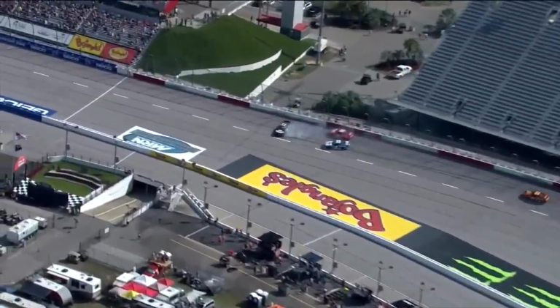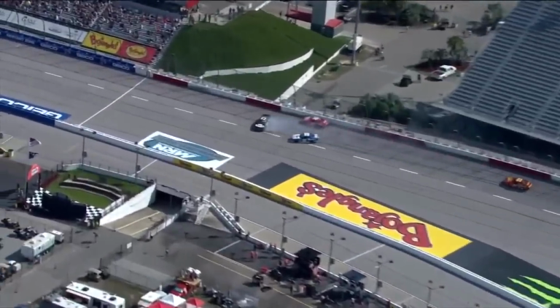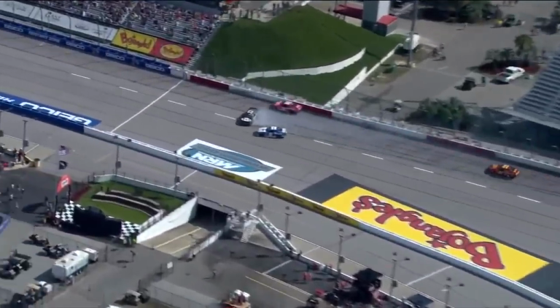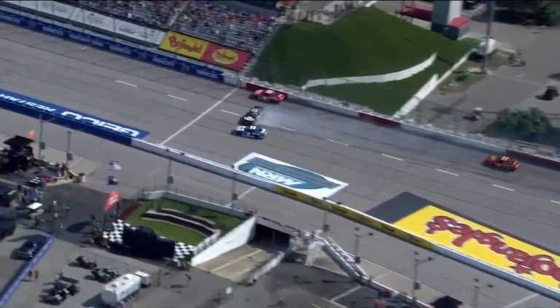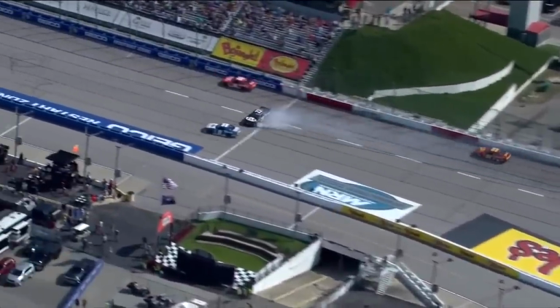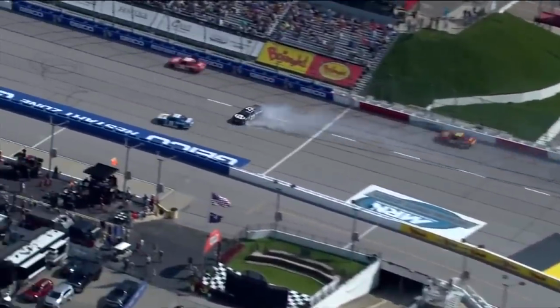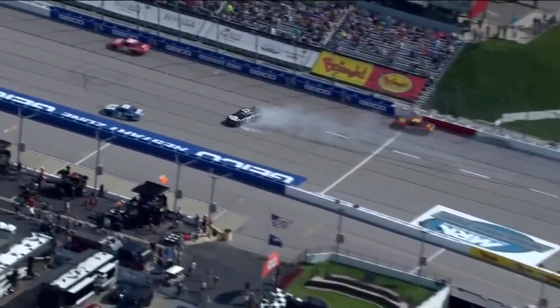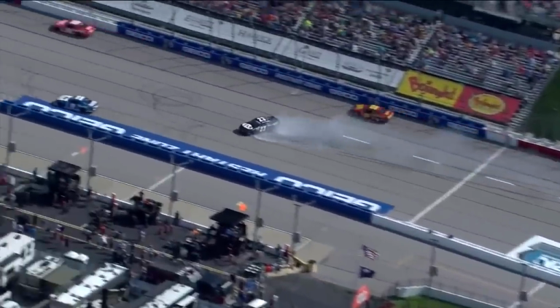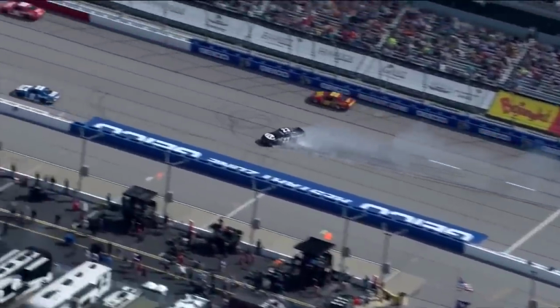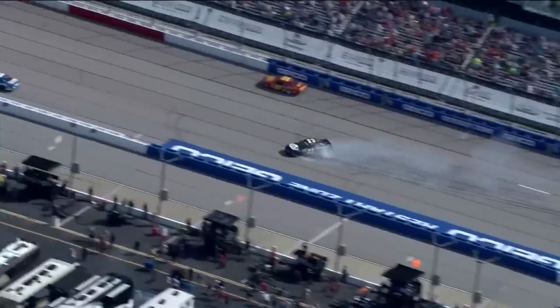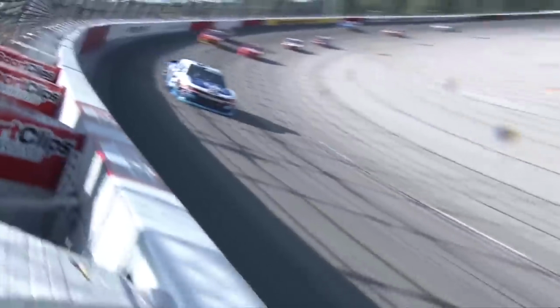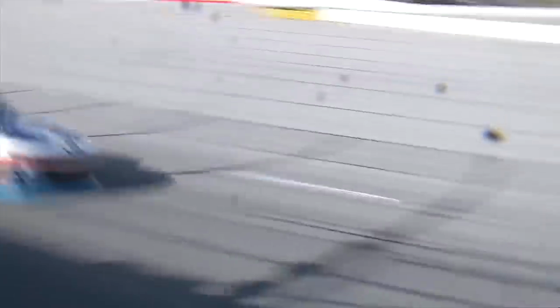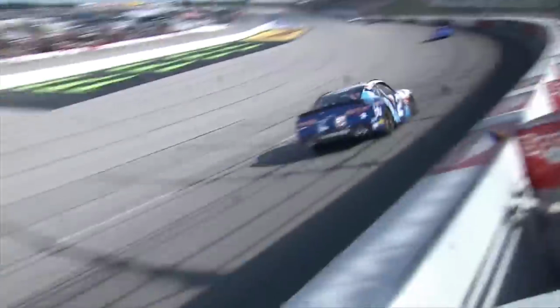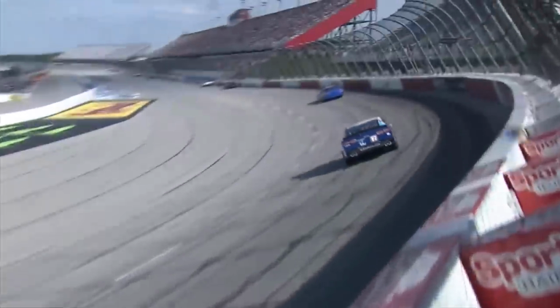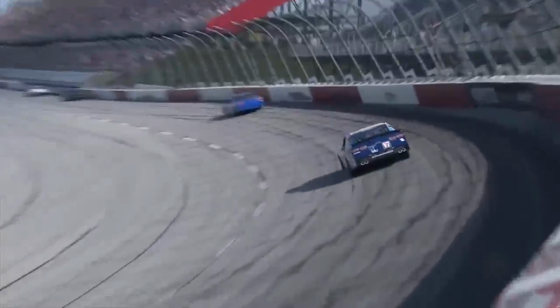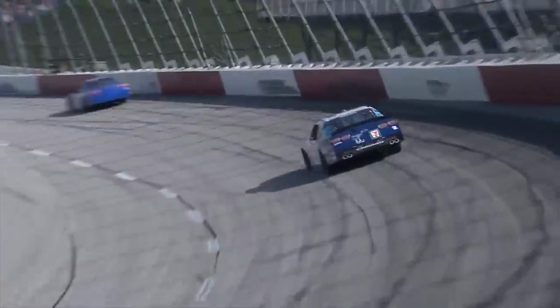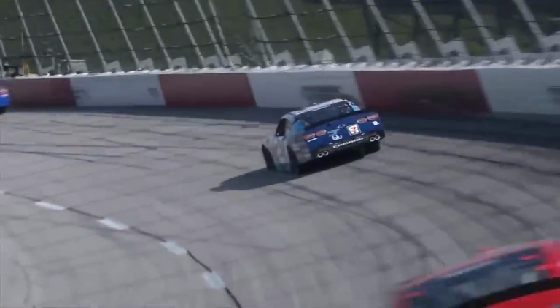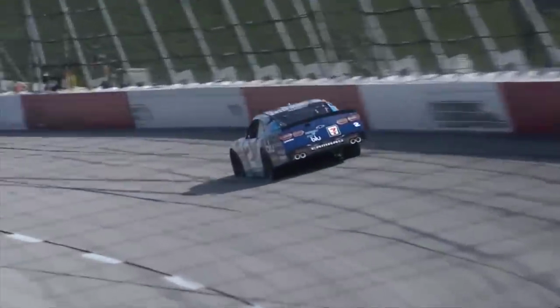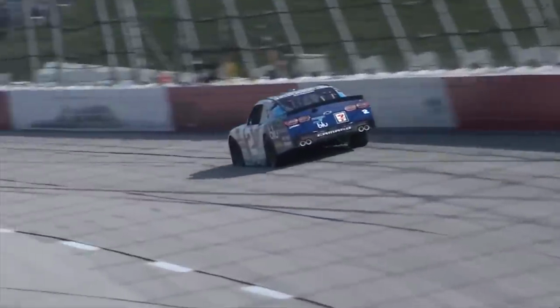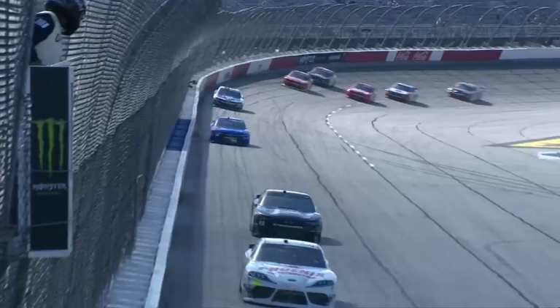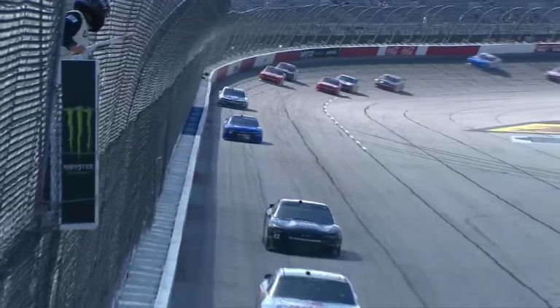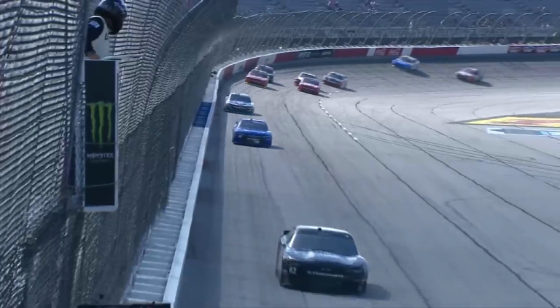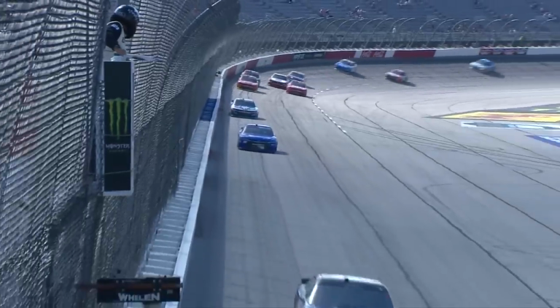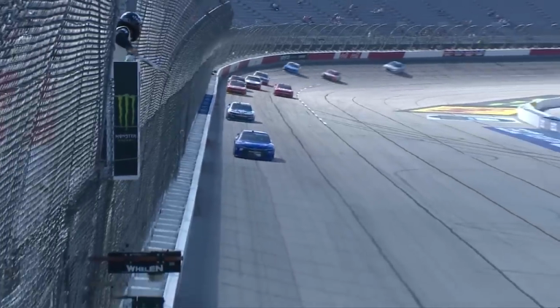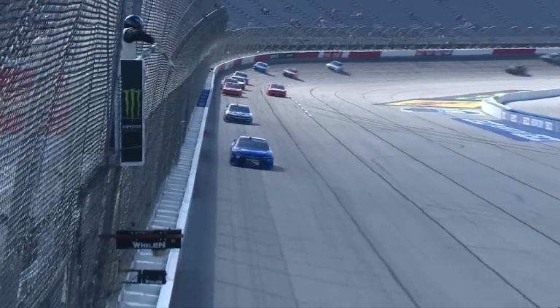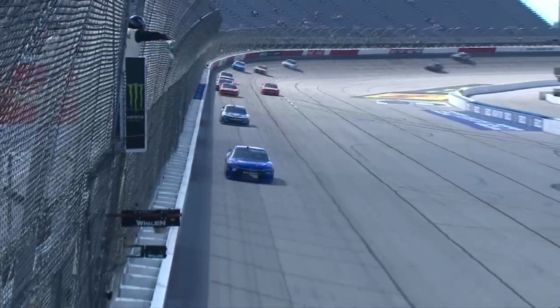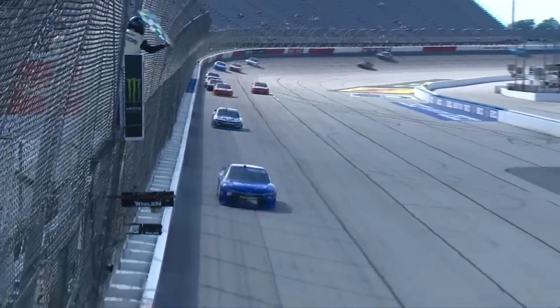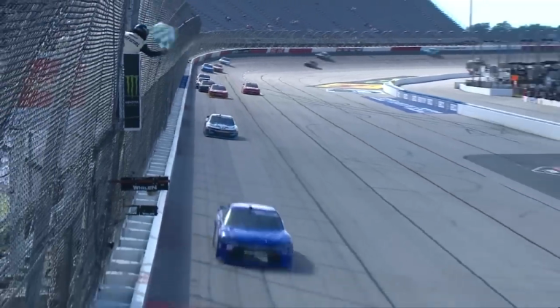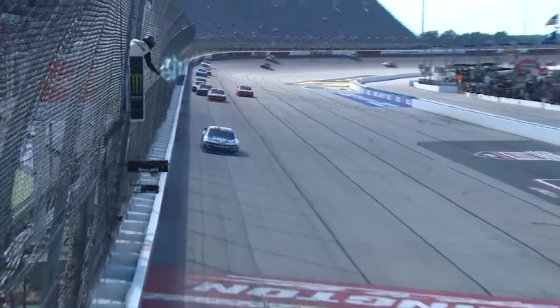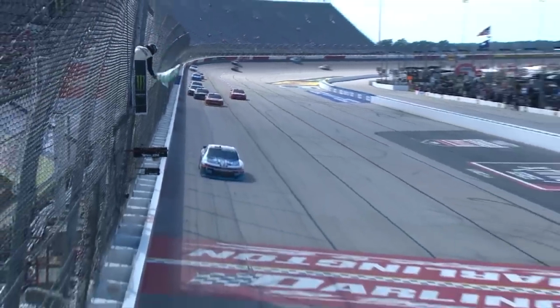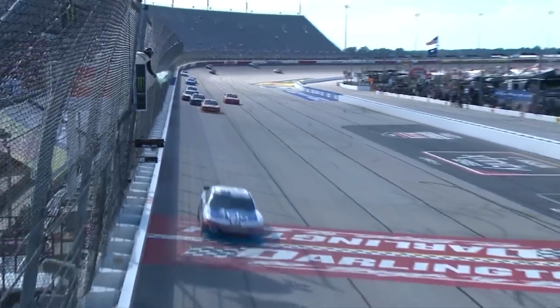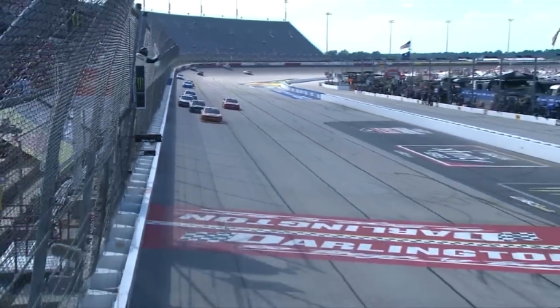Just gets loose trying to get the power down on corner exit. Make it 24 as he comes out of turn four, and Tyler Reddick is going to win stage one here at Darlington.